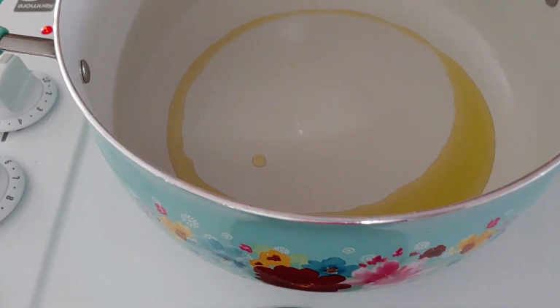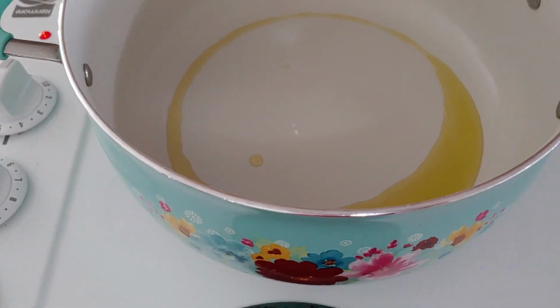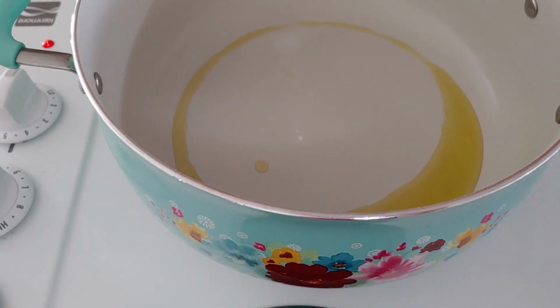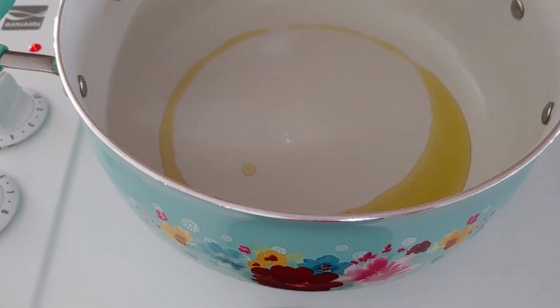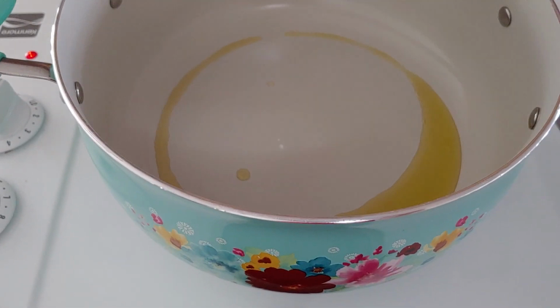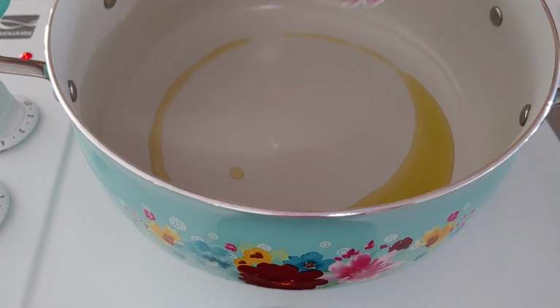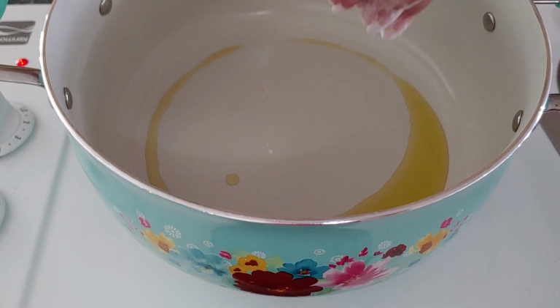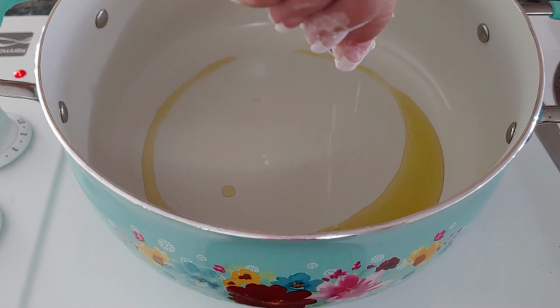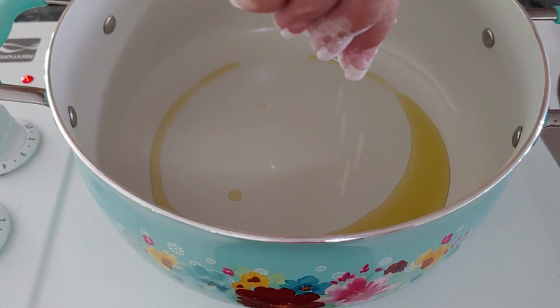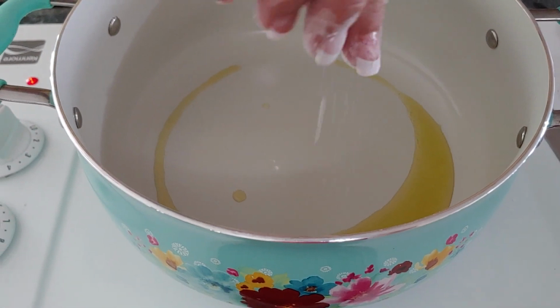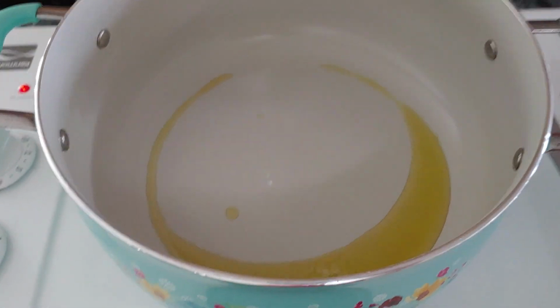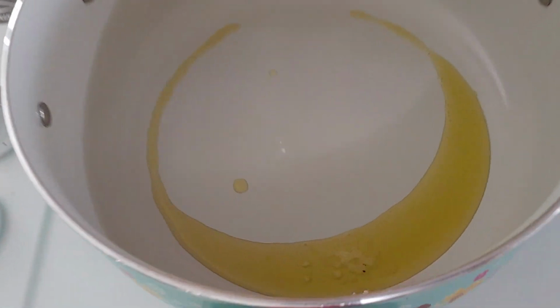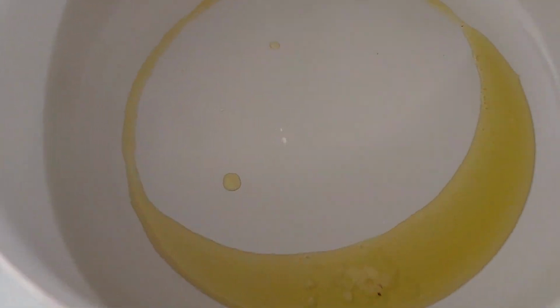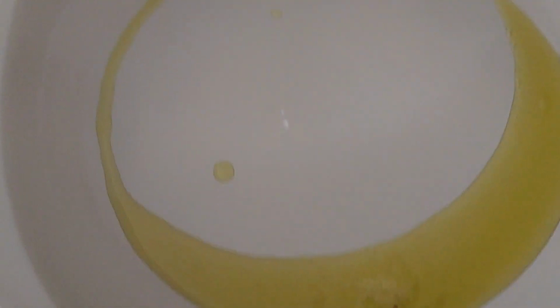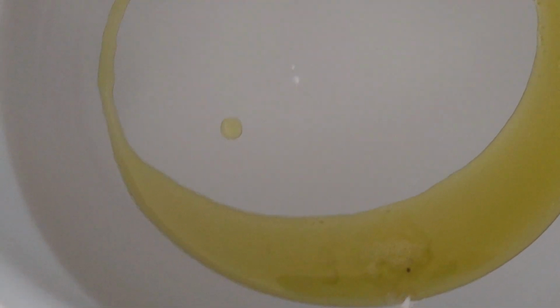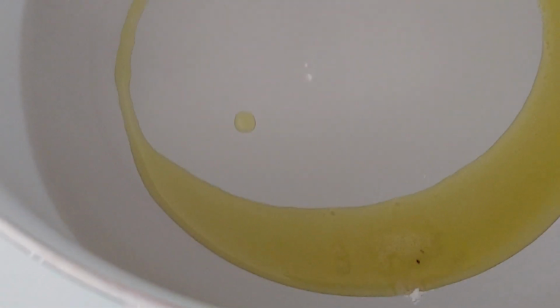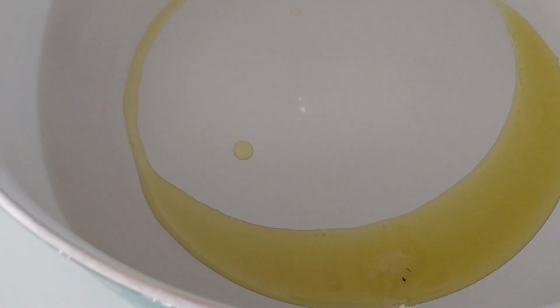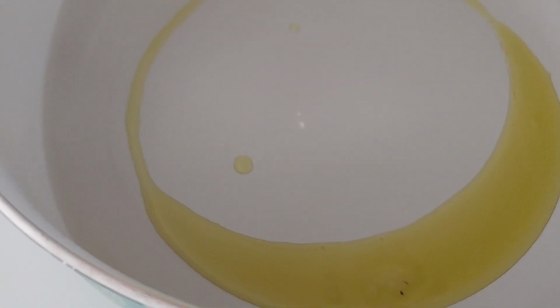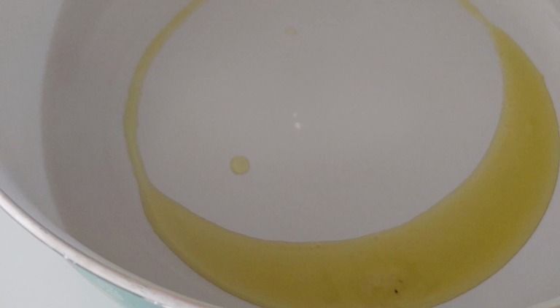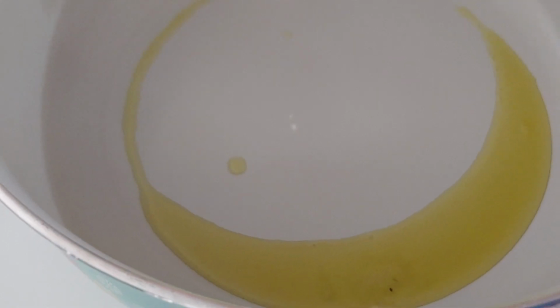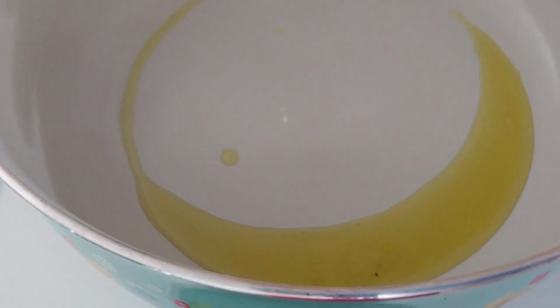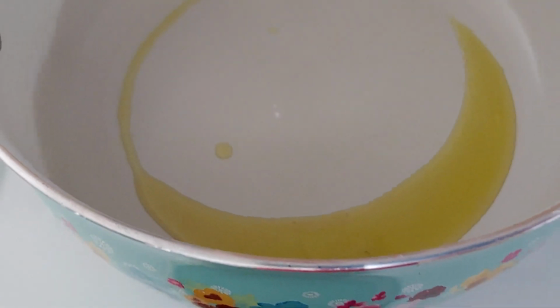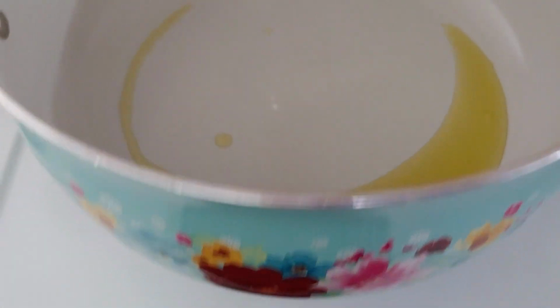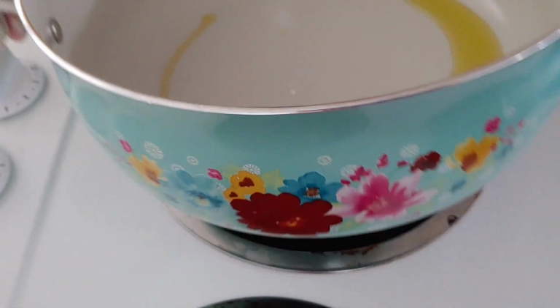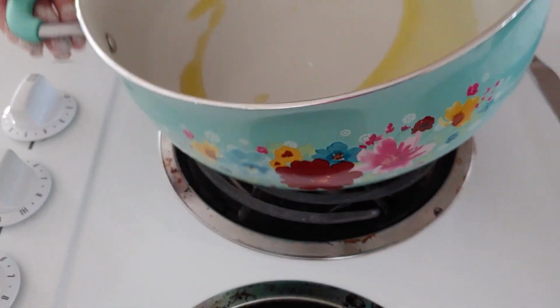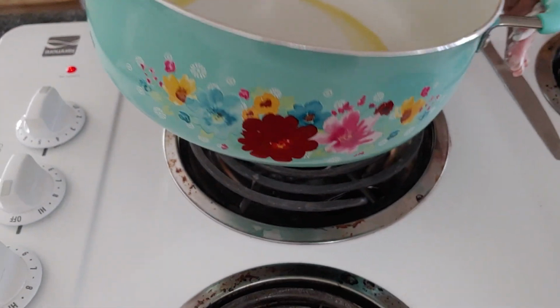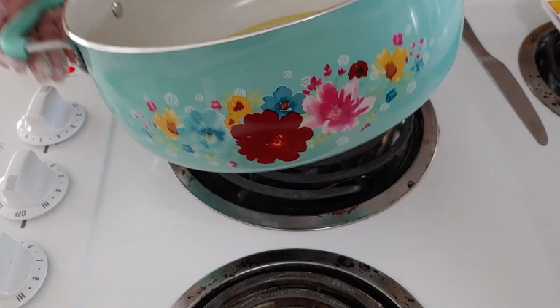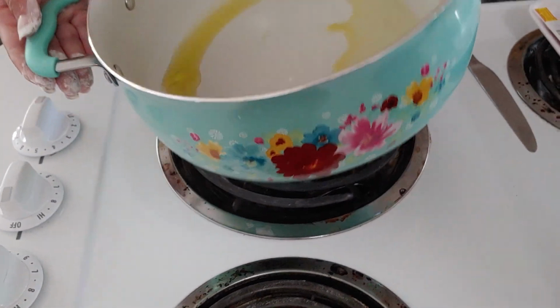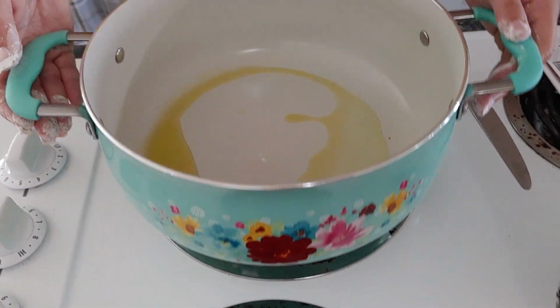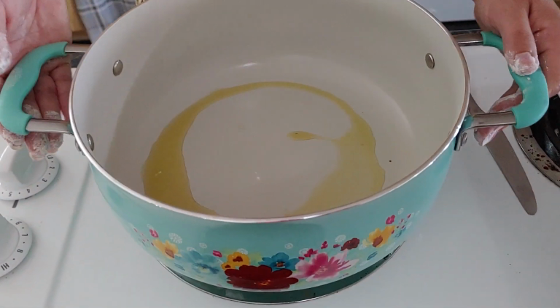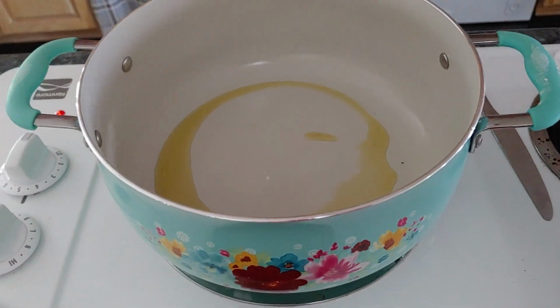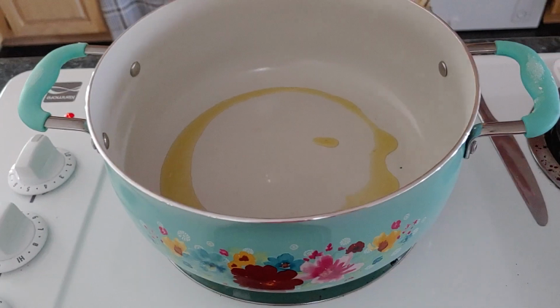If anybody doesn't know how to check if your oil is hot enough before you put something in it so that it's not mushy, all you've got to do is sprinkle a little bit of flour down in it. If it bubbles up when that flour hits it, it's hot enough. That's all you got to do. I don't have much oil in it because it does not take much oil.